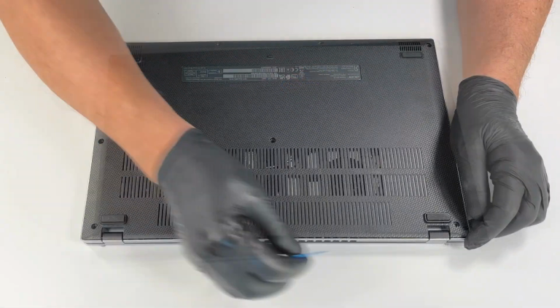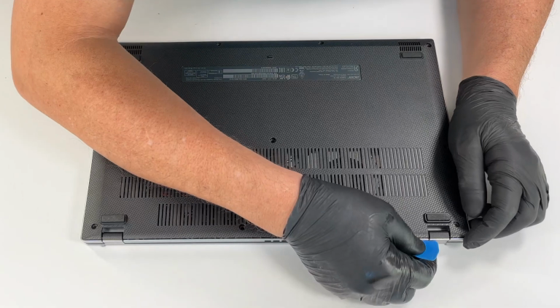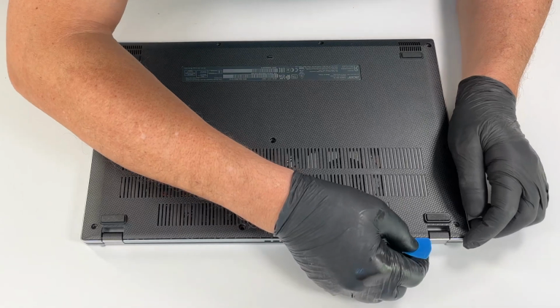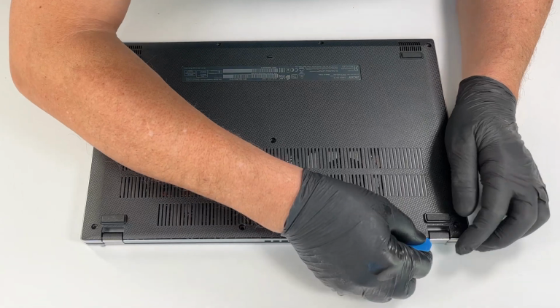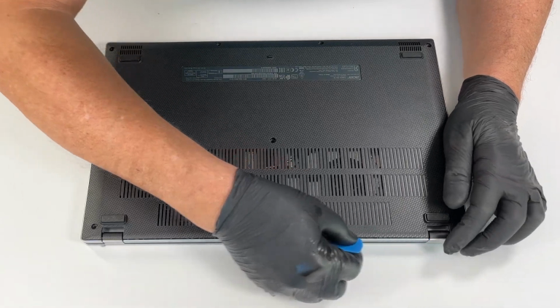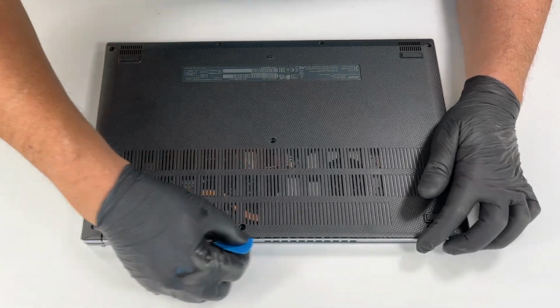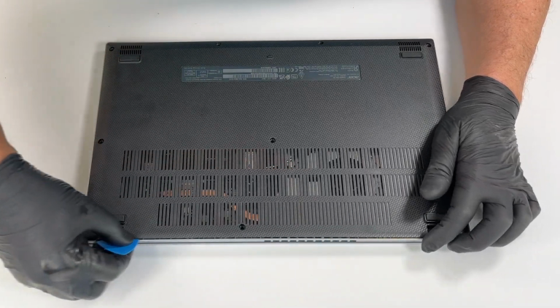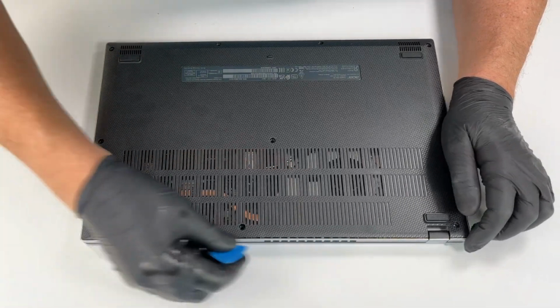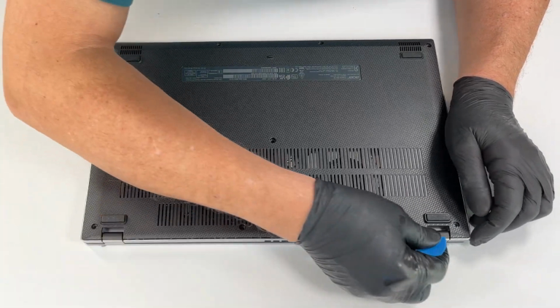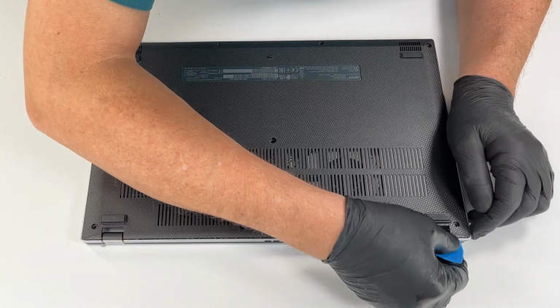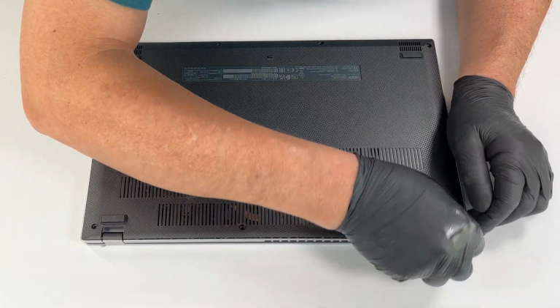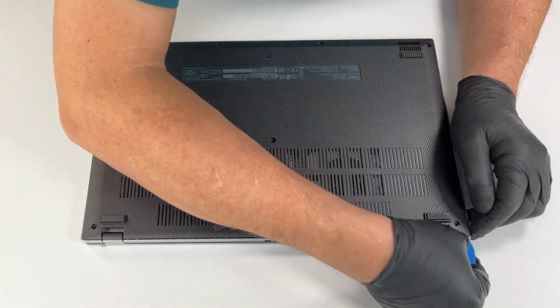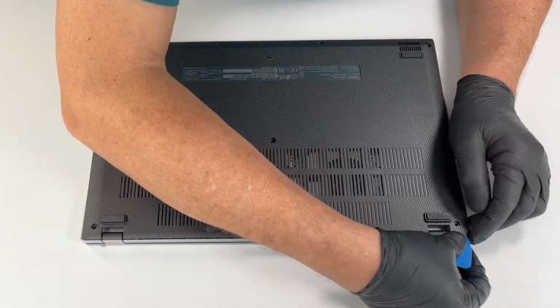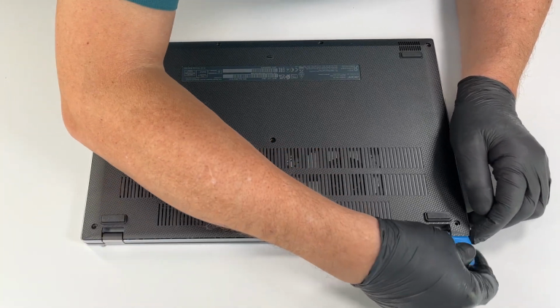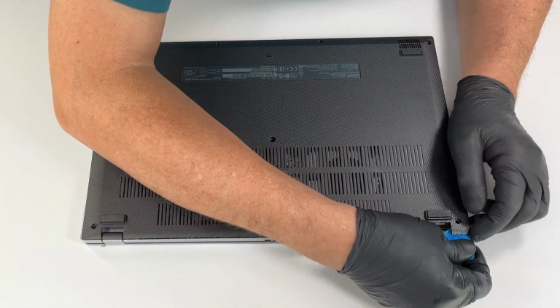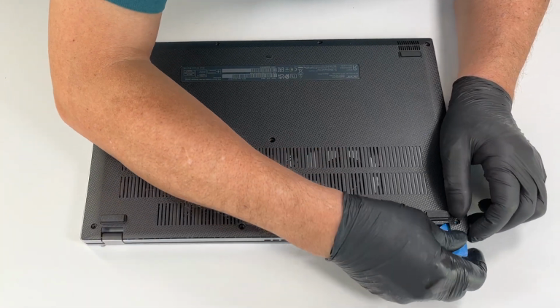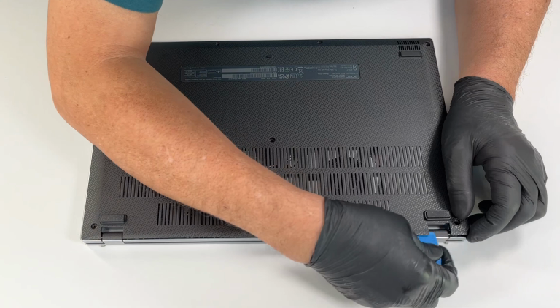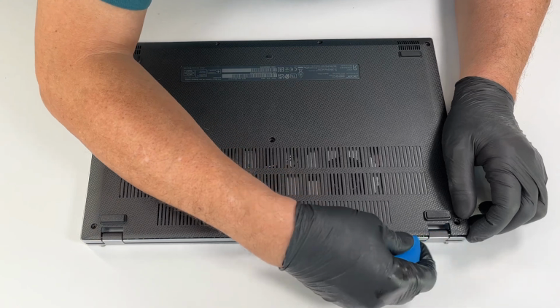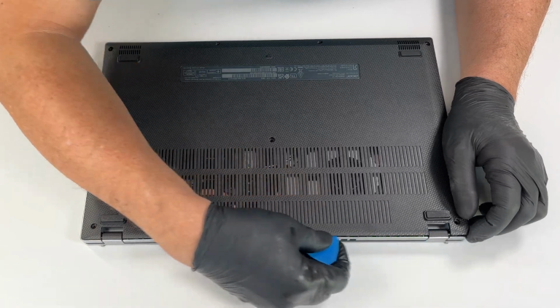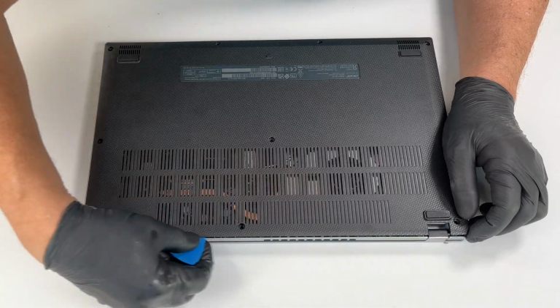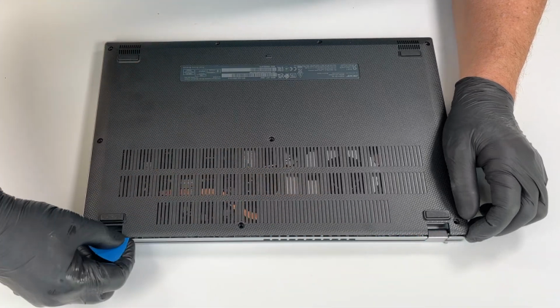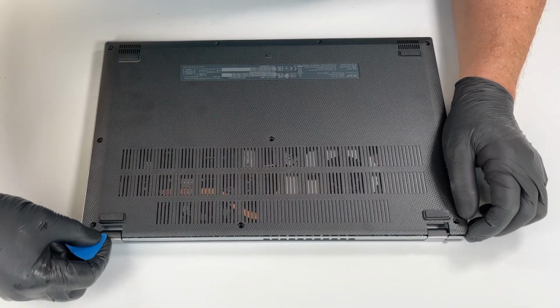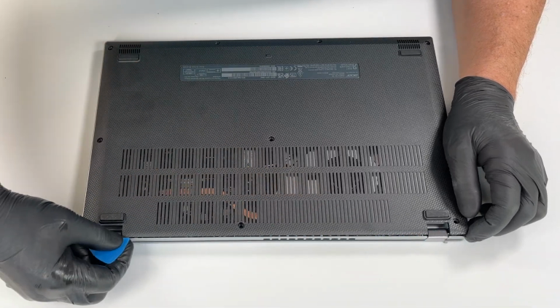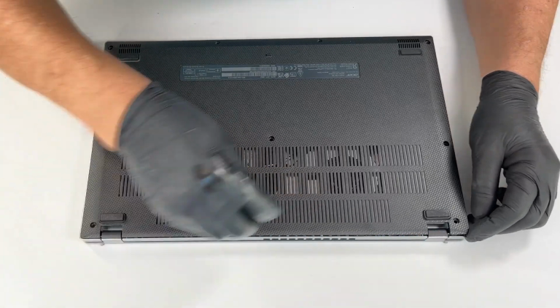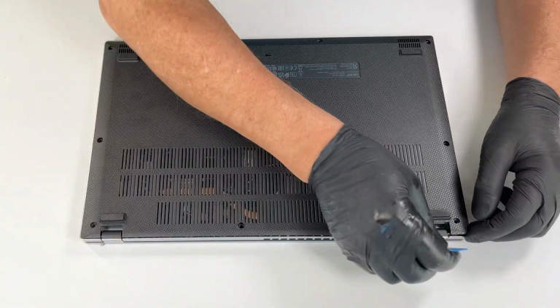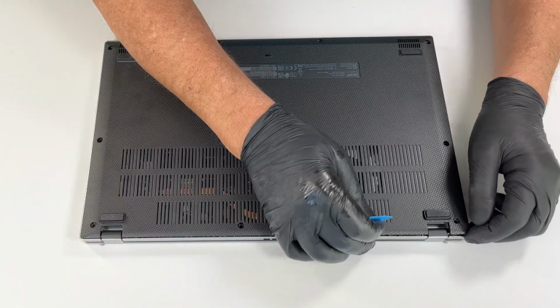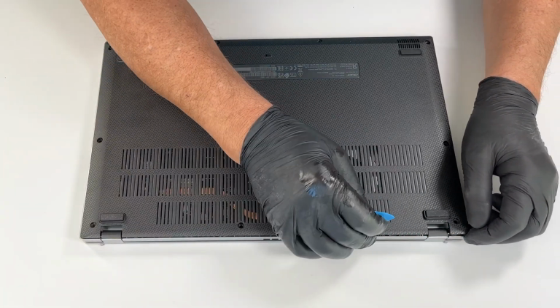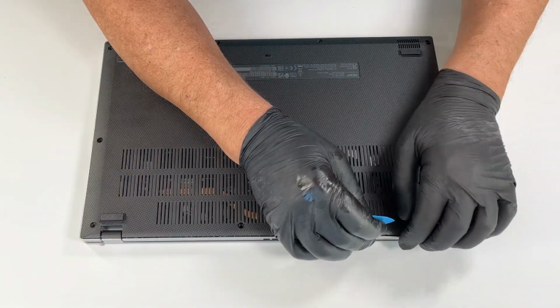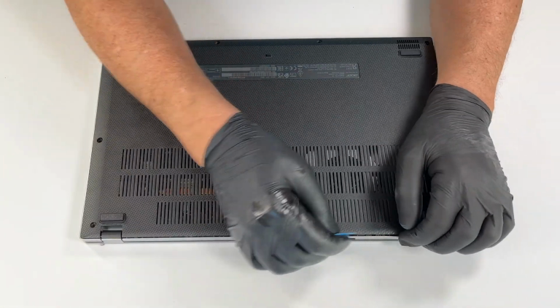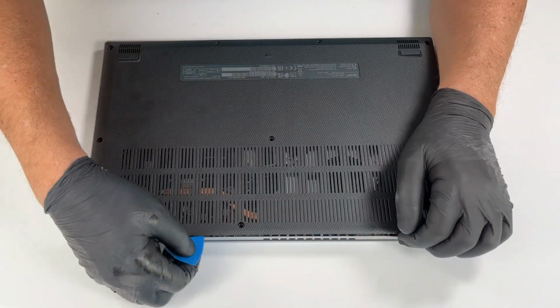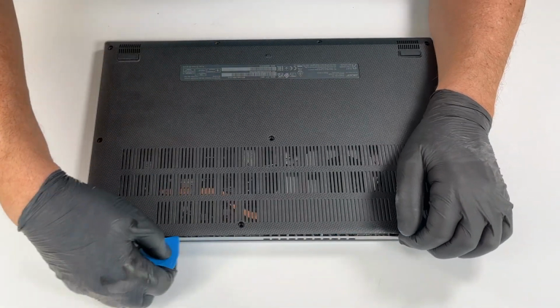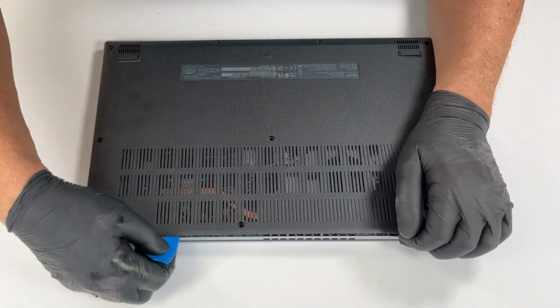Next, use a thin plastic tool to gently release the plastic clips holding the bottom cover to the laptop chassis. Start near the hinge area and carefully work your way around.